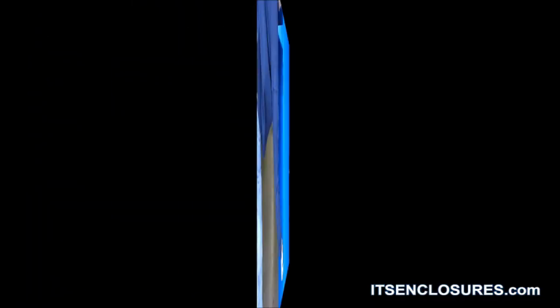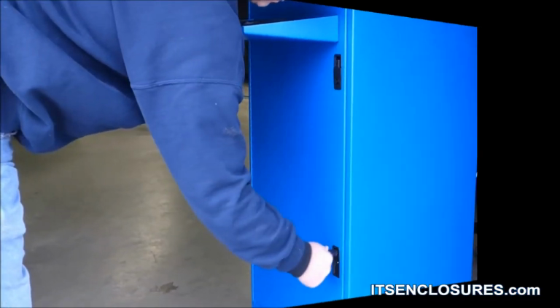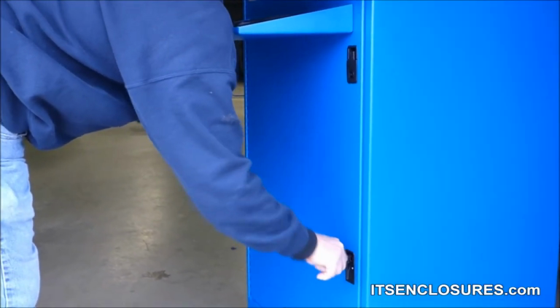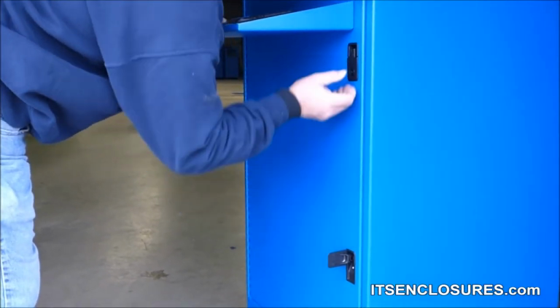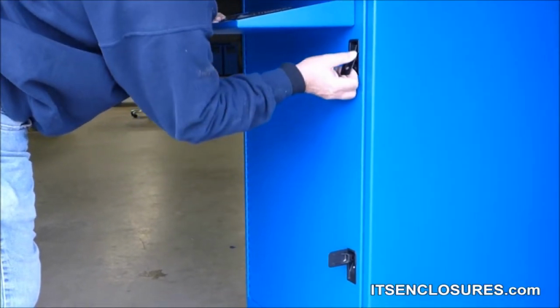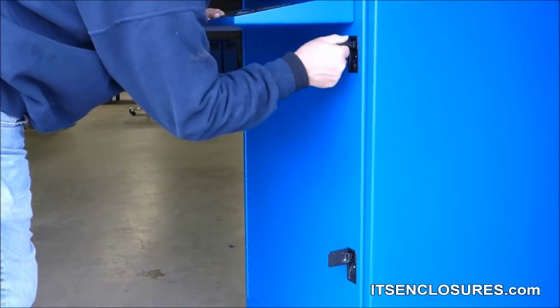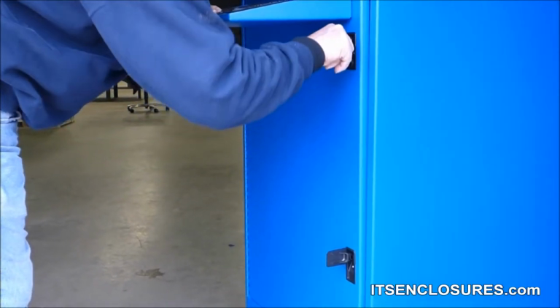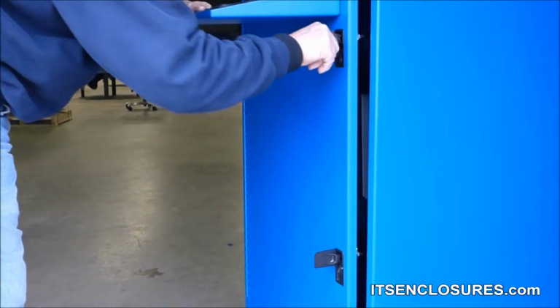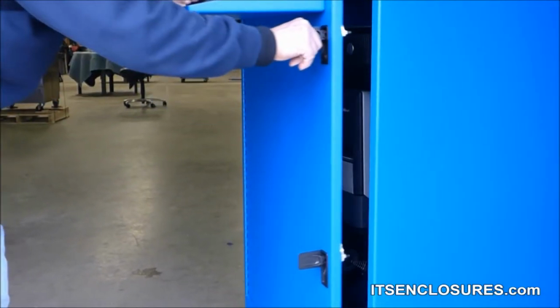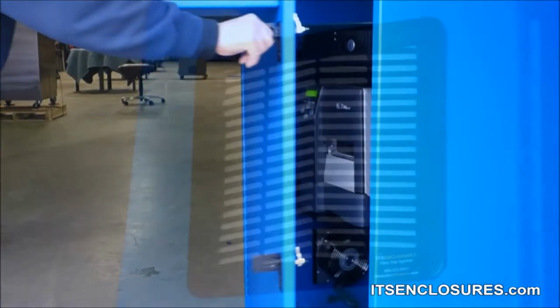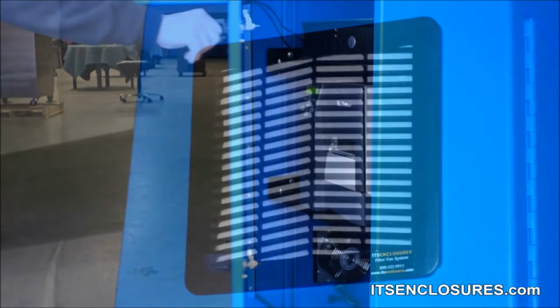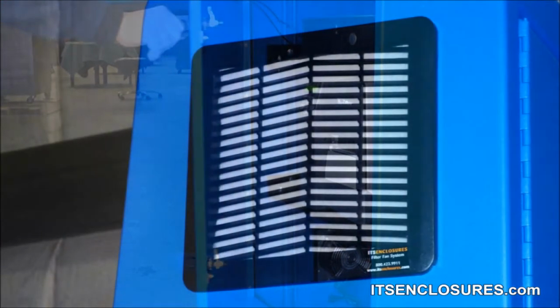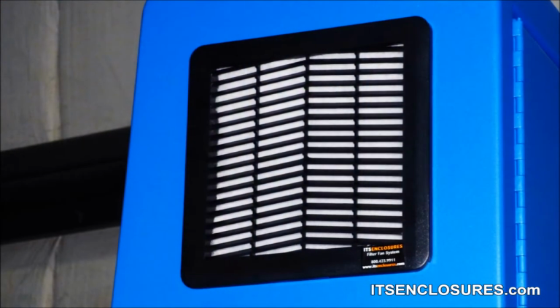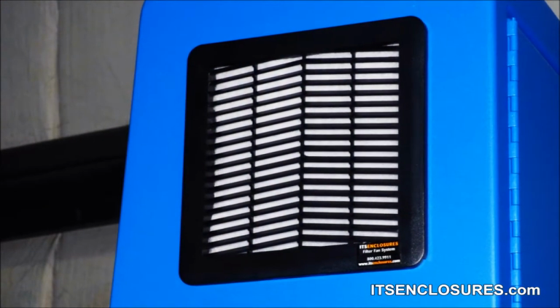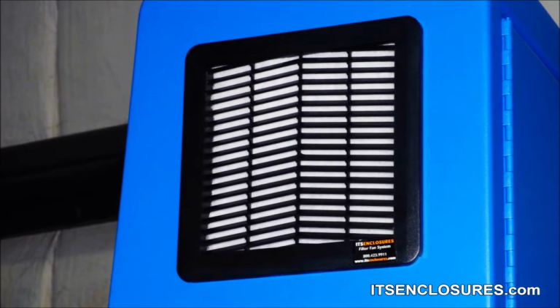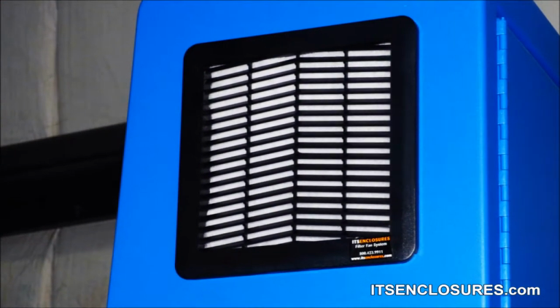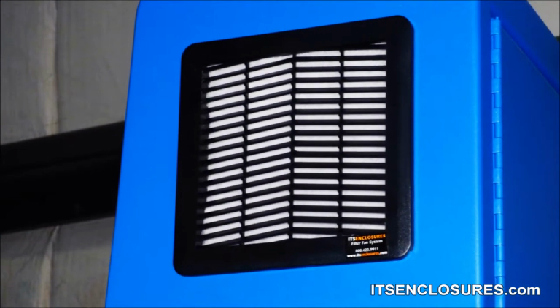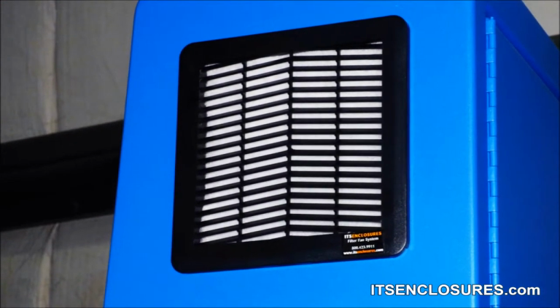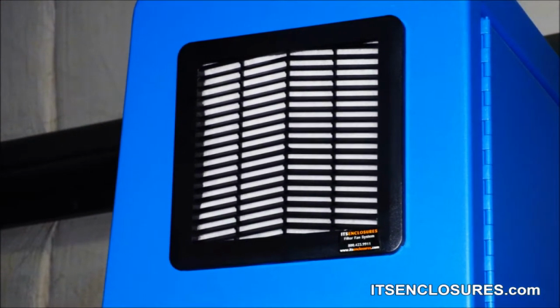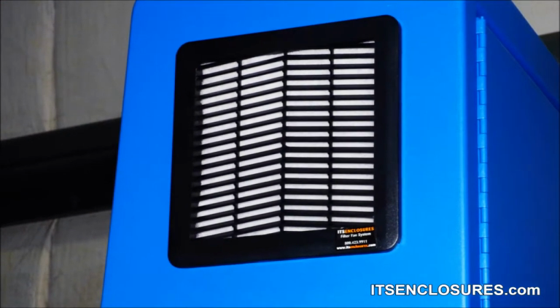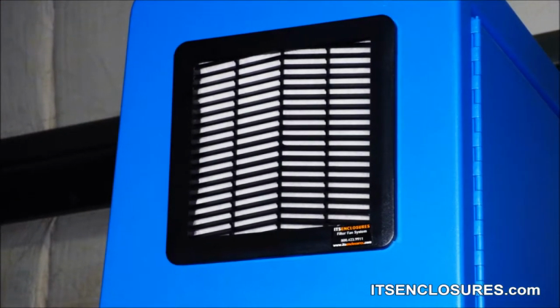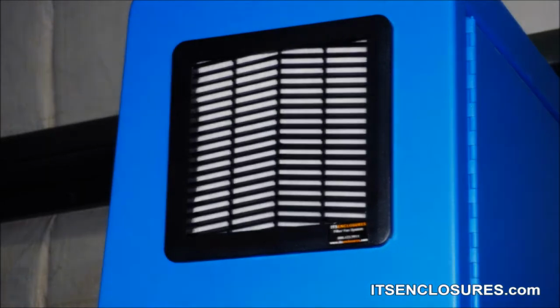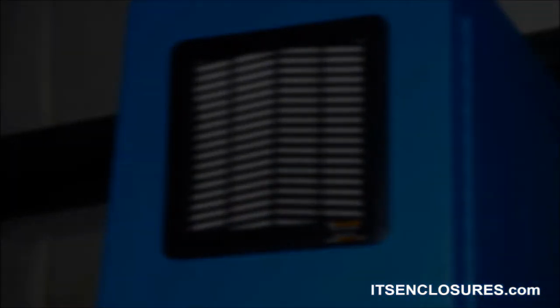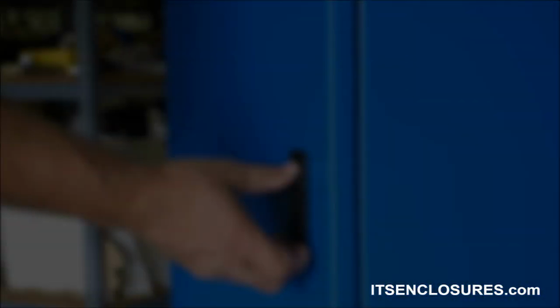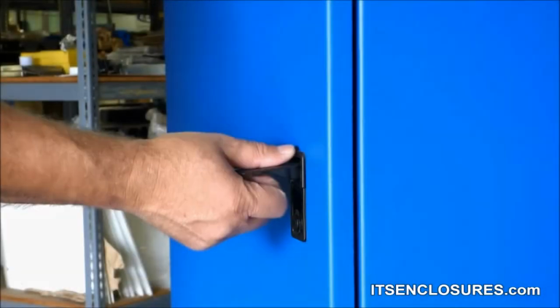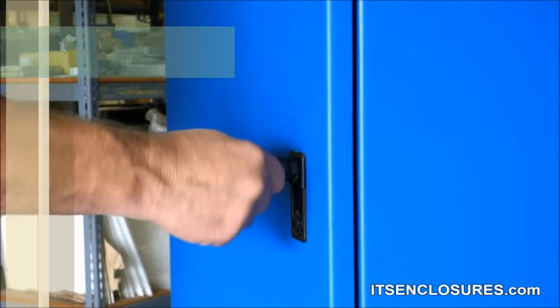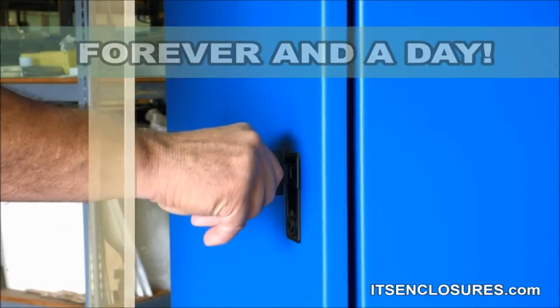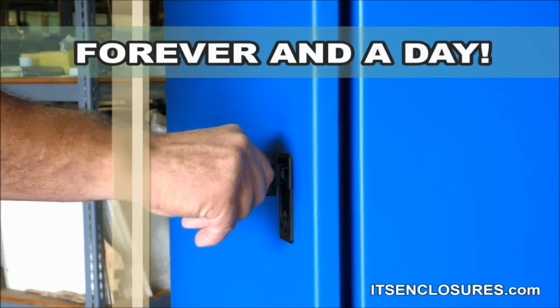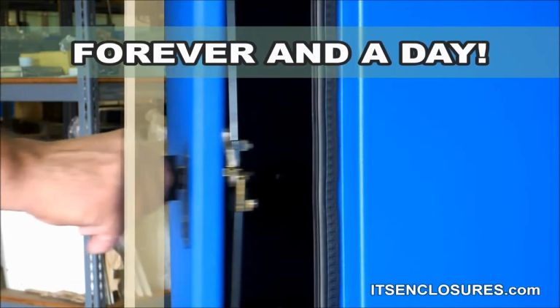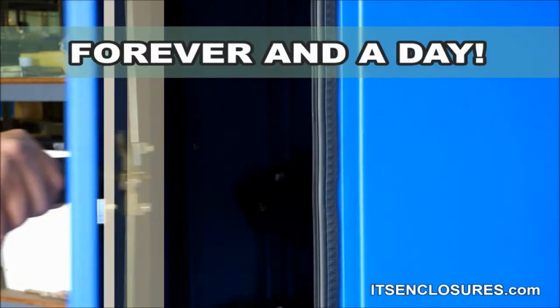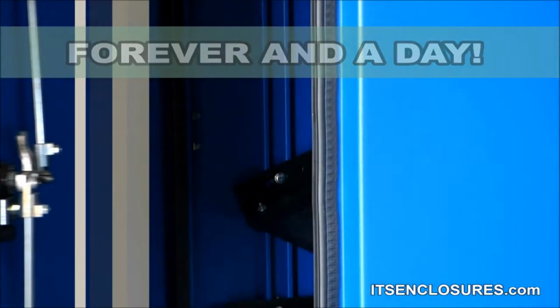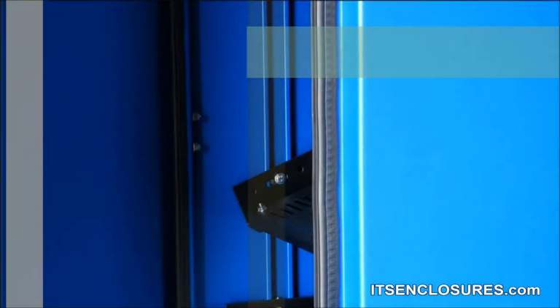Keeping a consistent maintenance schedule is the best practice. It is important to check that enclosures are sealed up tightly and filters are cleaned or replaced often. ITS Enclosures will last forever with the proper maintenance.